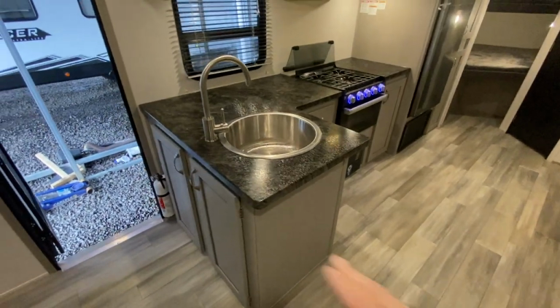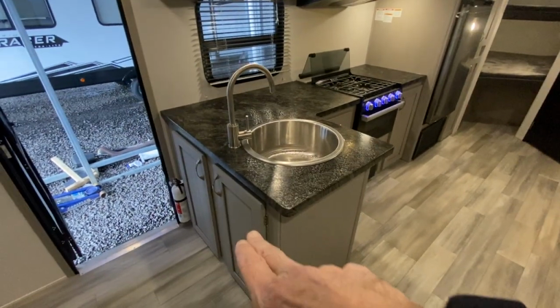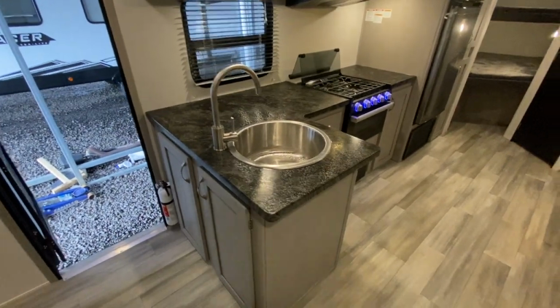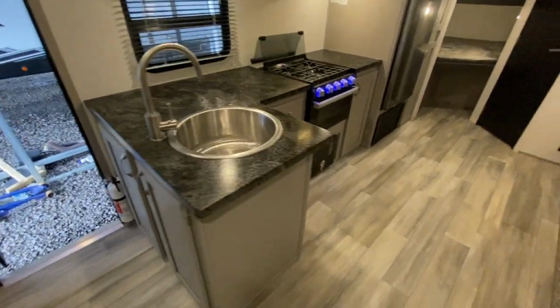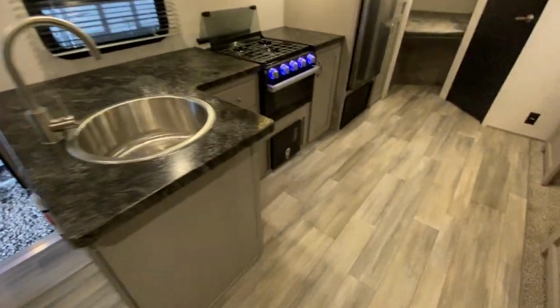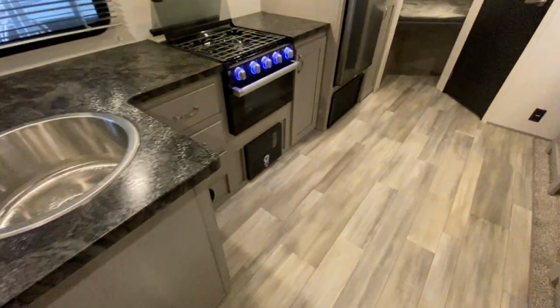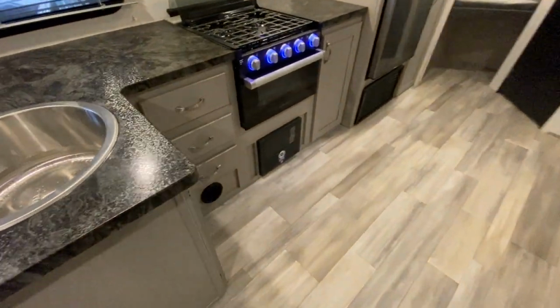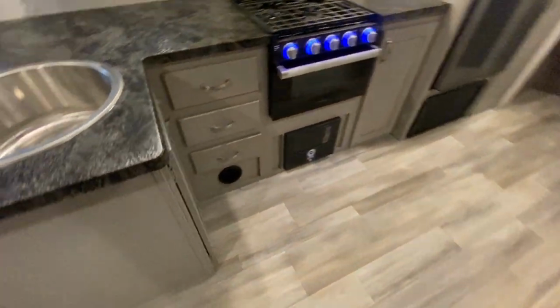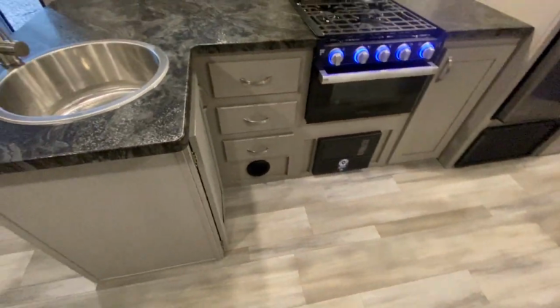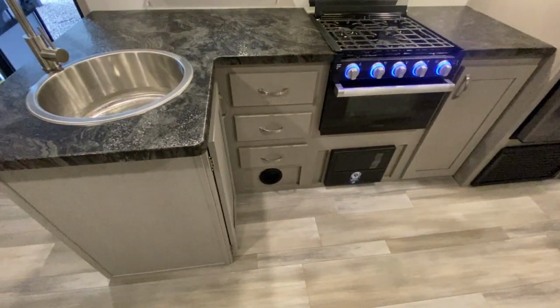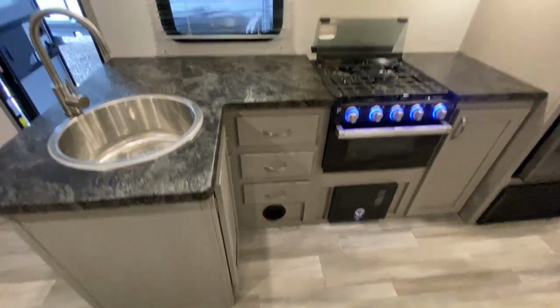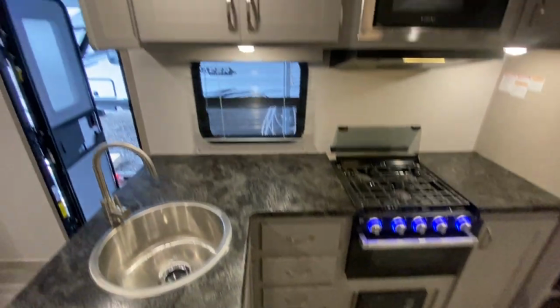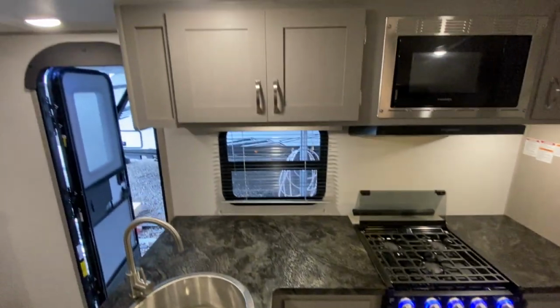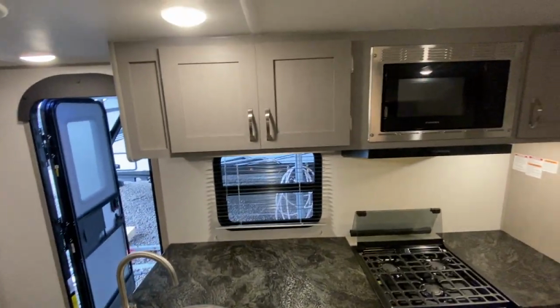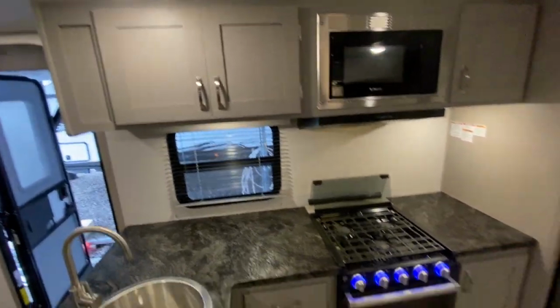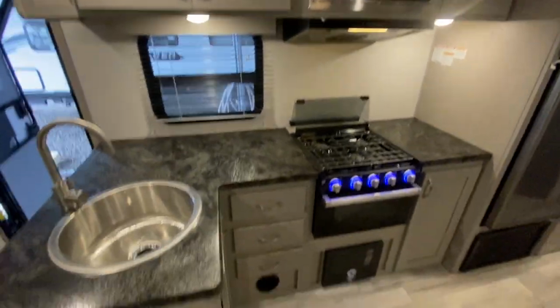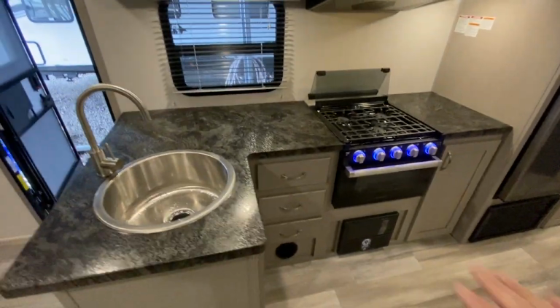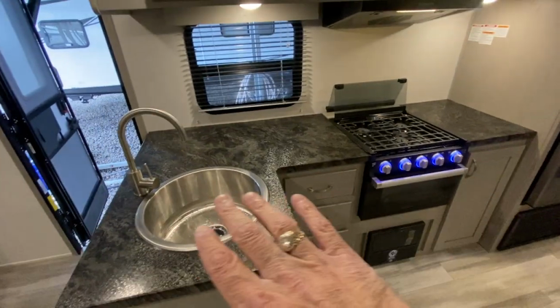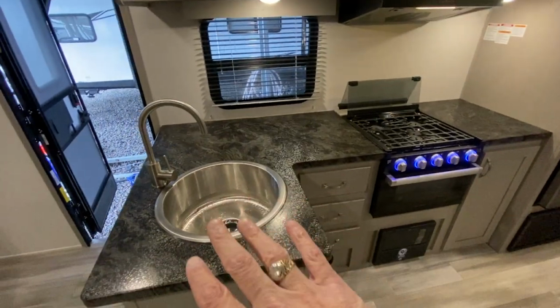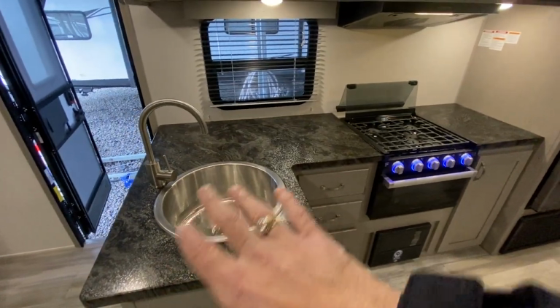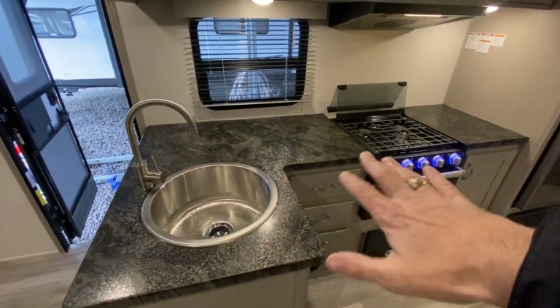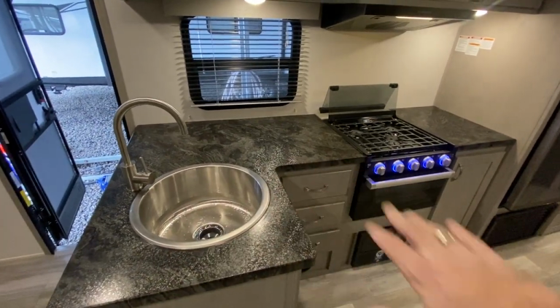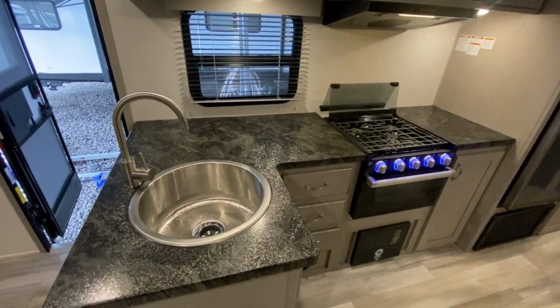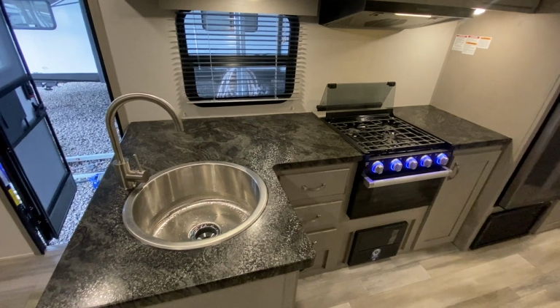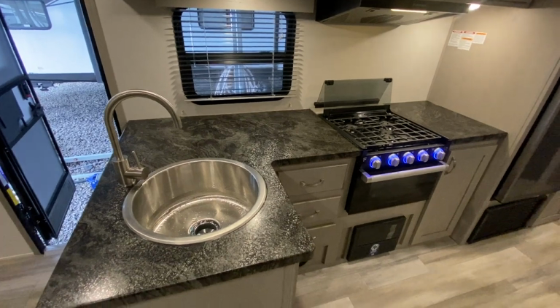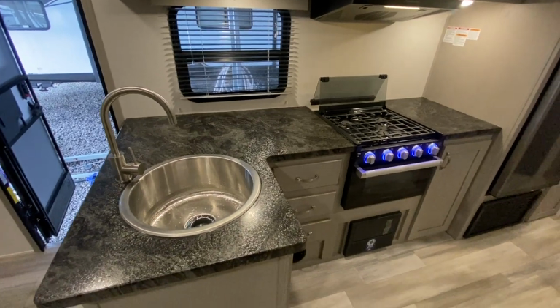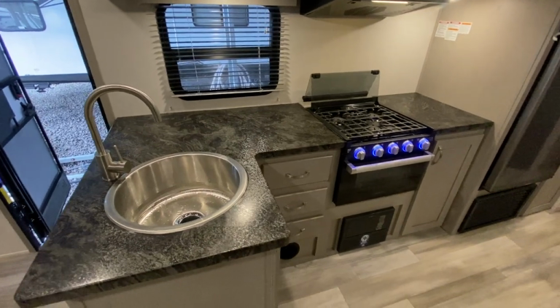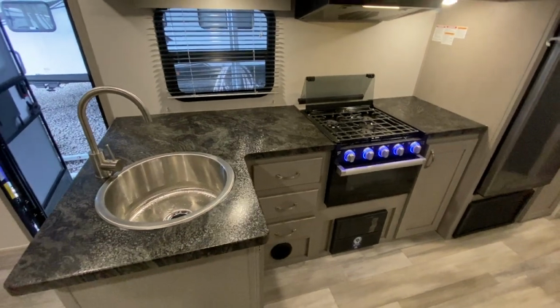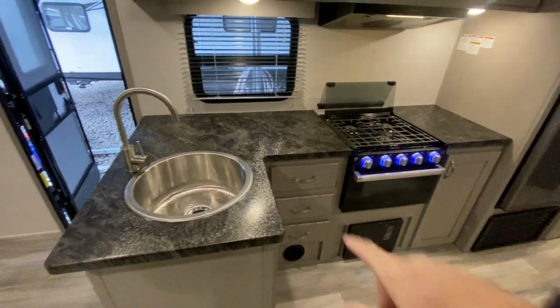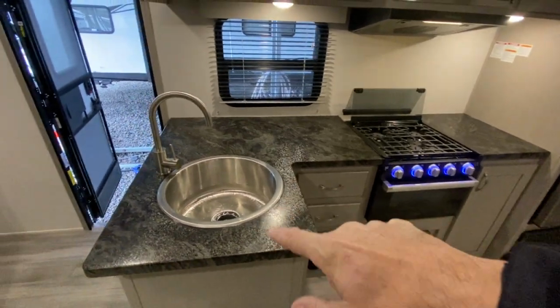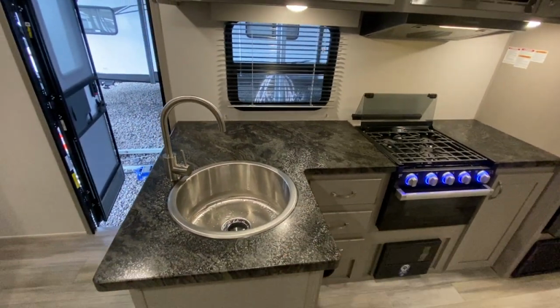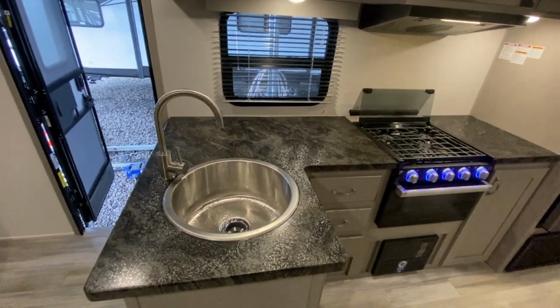Storage cabinets here in the front. You have some drawers, more cabinets on this side, and cabinets on top. For a little bunkhouse, this thing has a really decent amount of counter space.